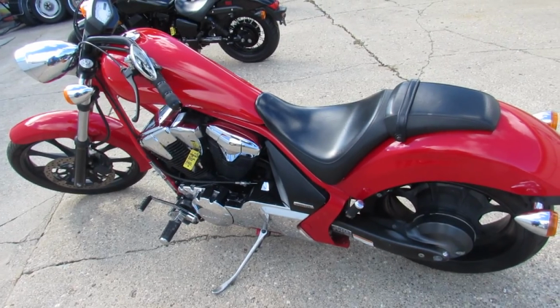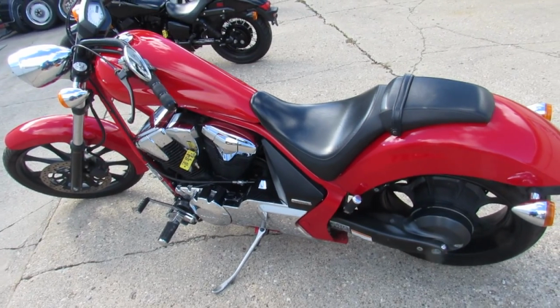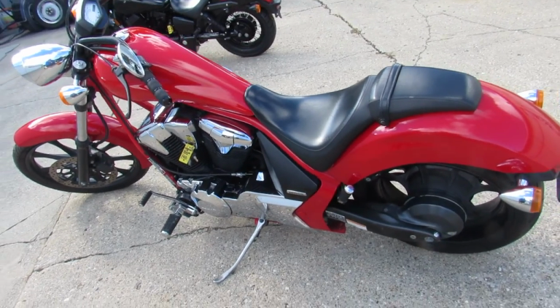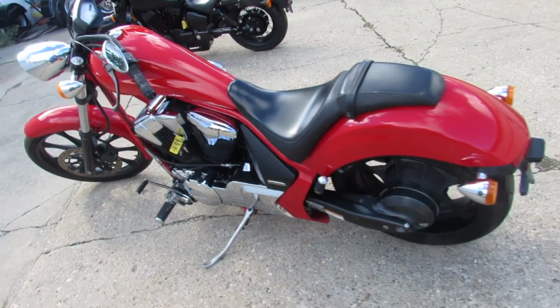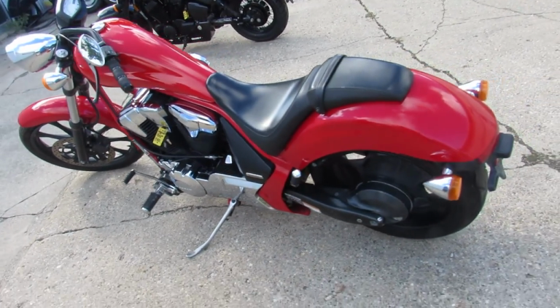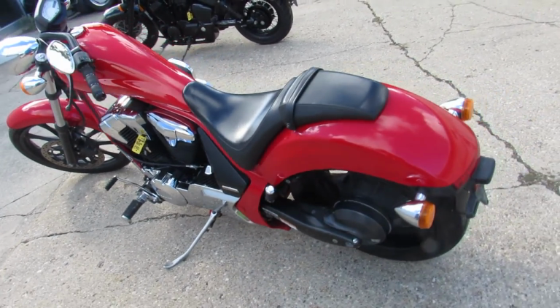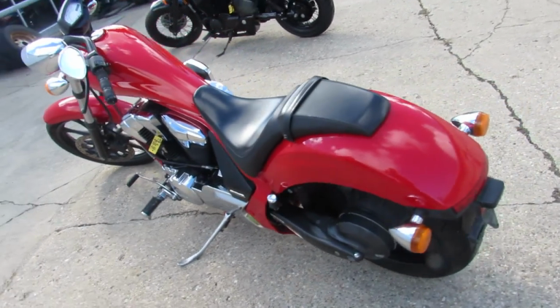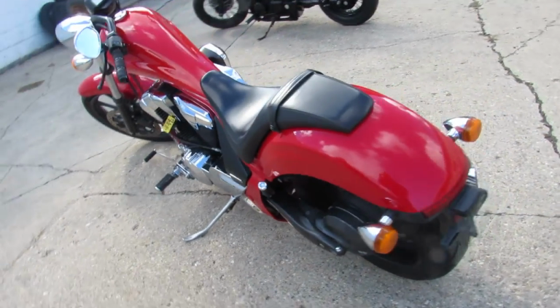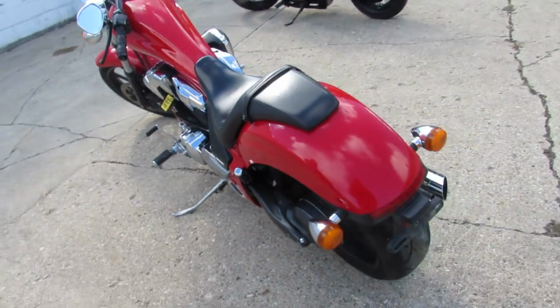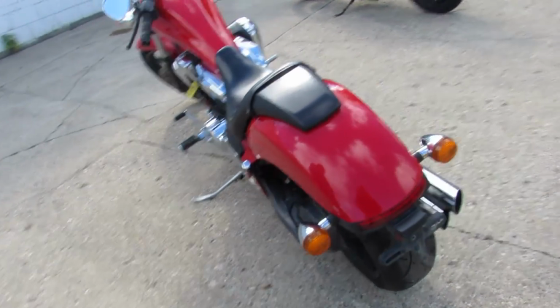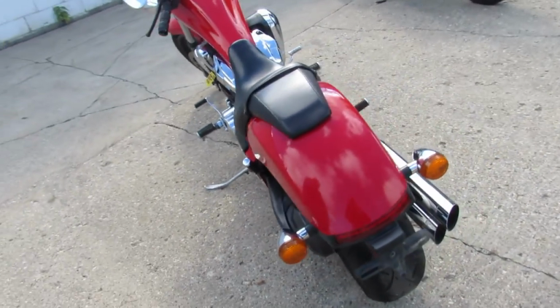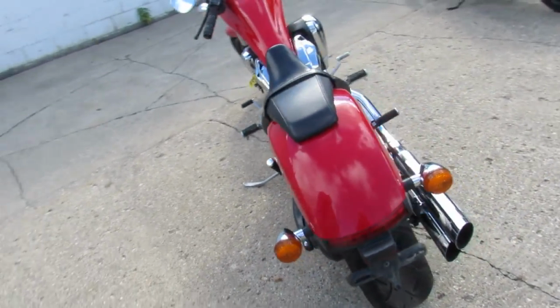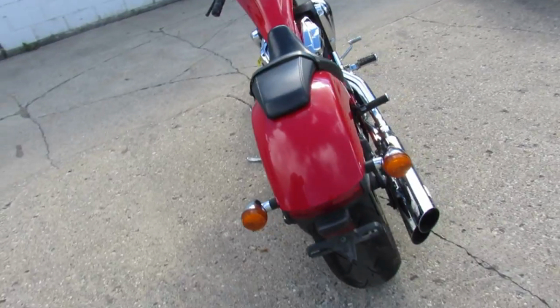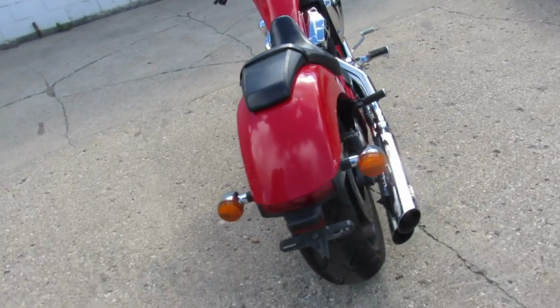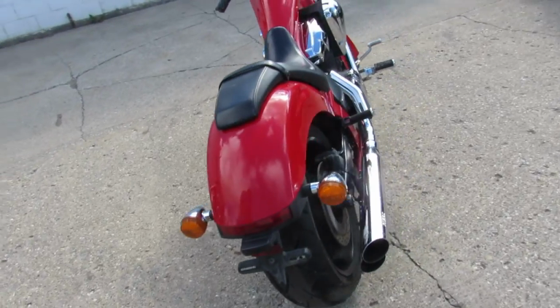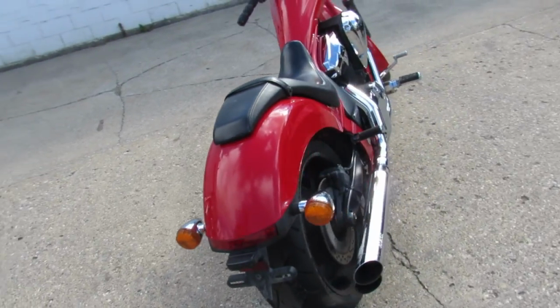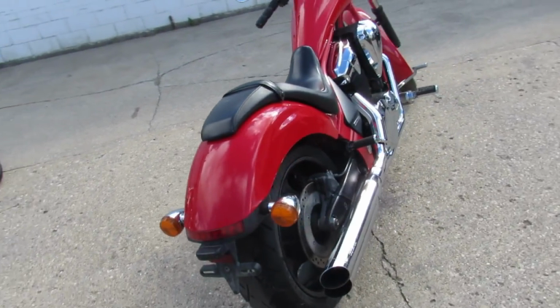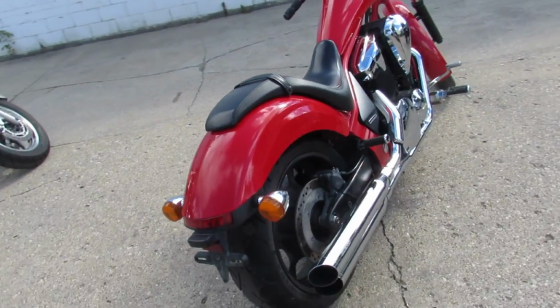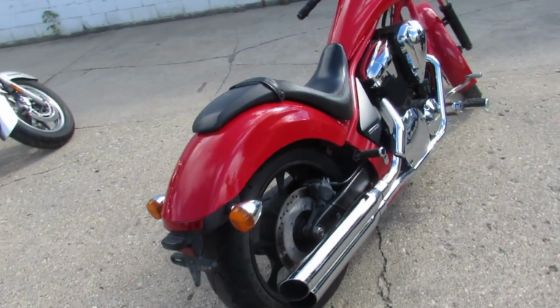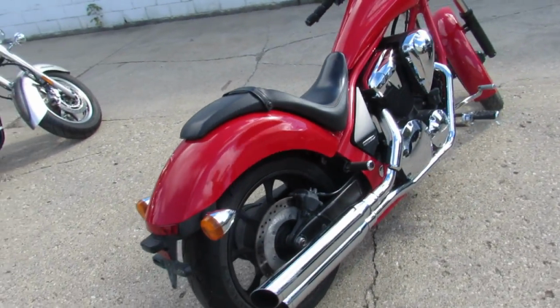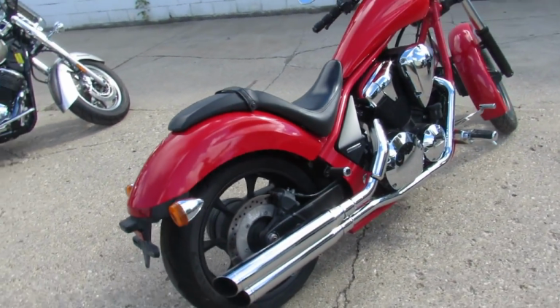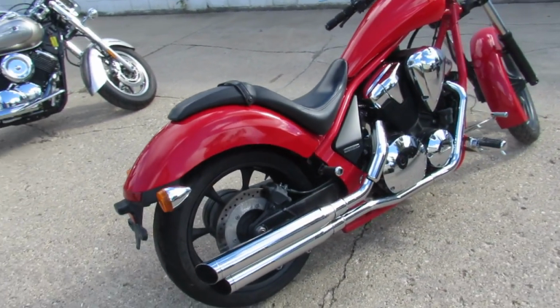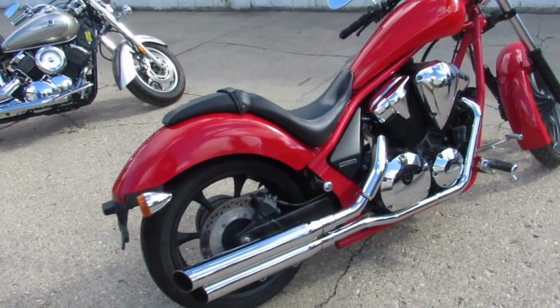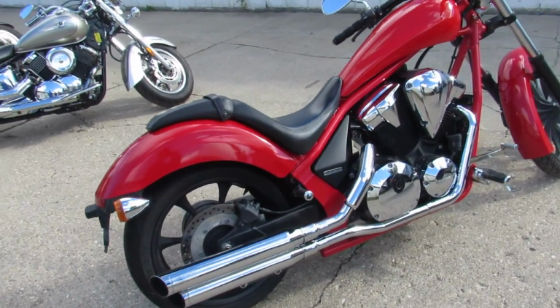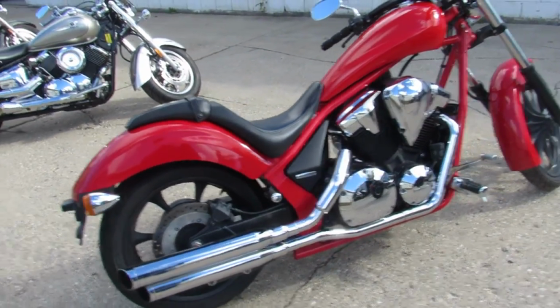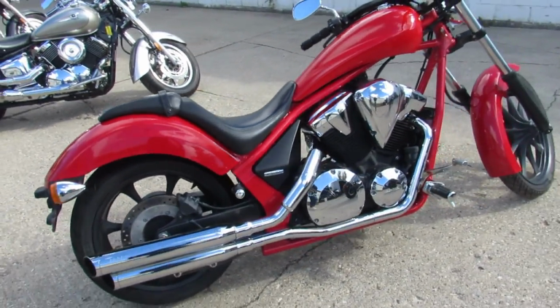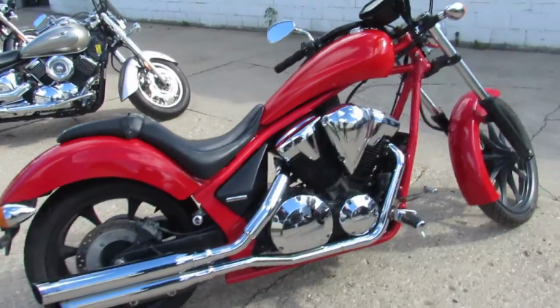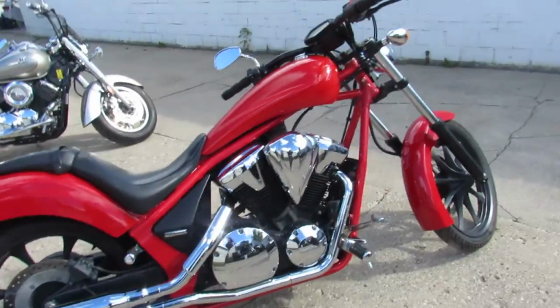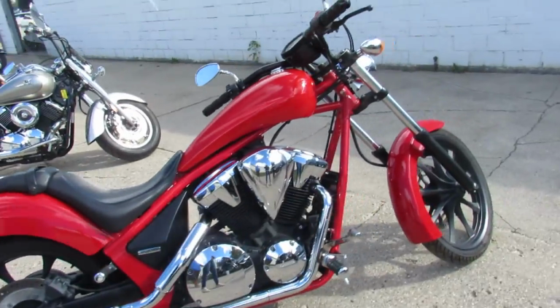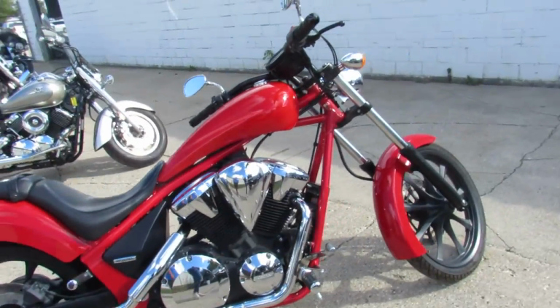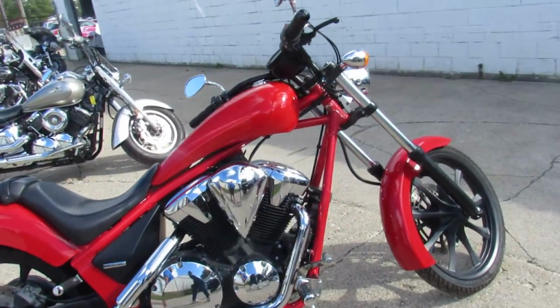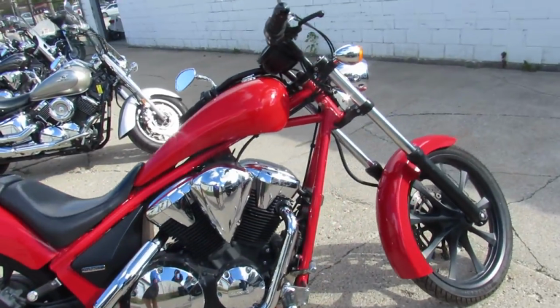Hey guys, ApprovalPowerSports.com here doing some videos on some used bikes we just got off the truck. This one here is a 2013 Honda Fury for sale. Comes with only 8,121 miles. Super clean bike.